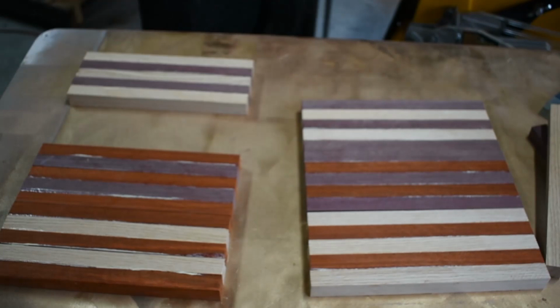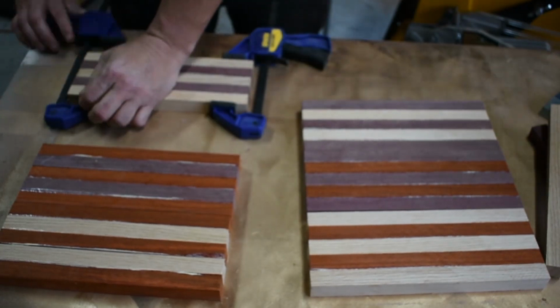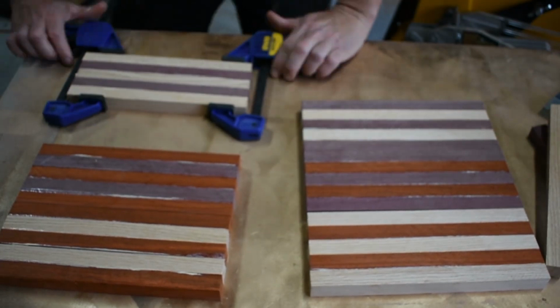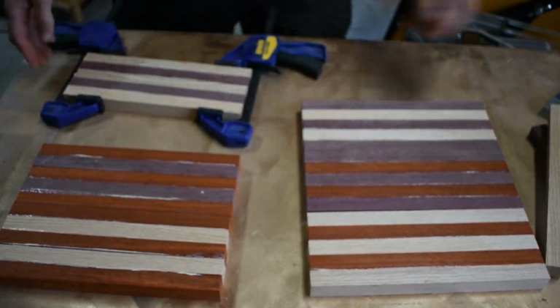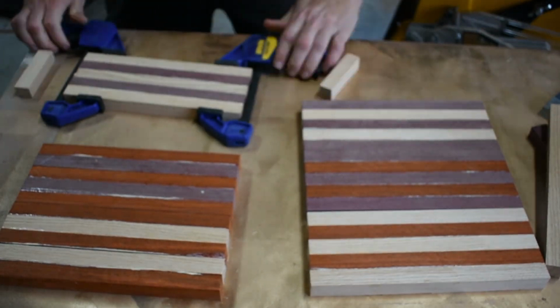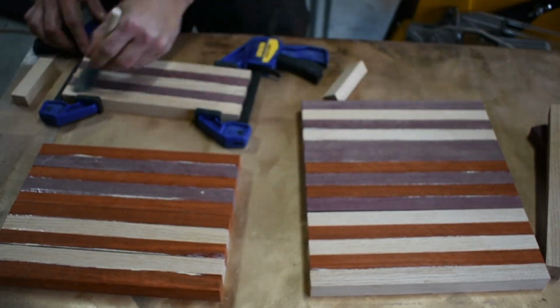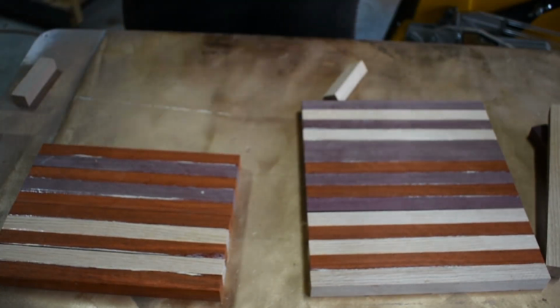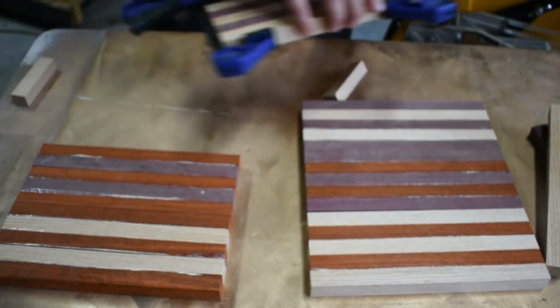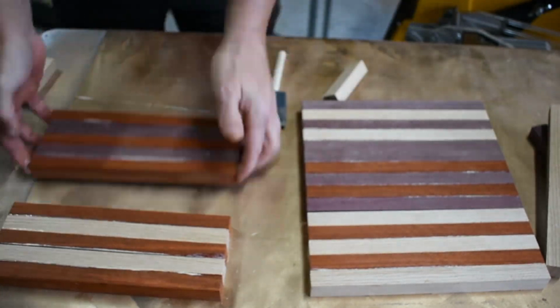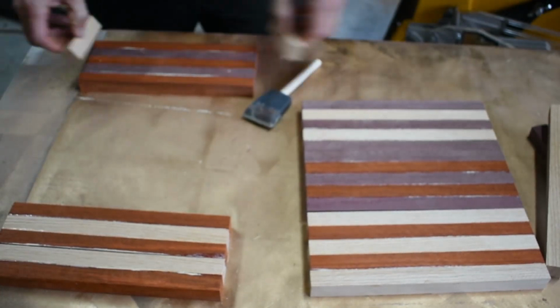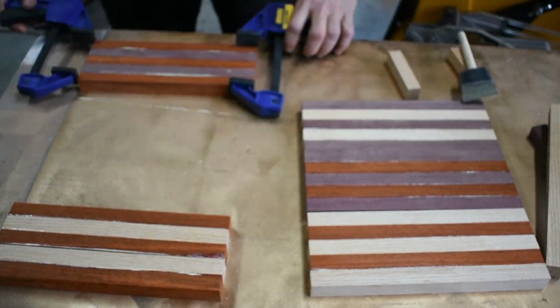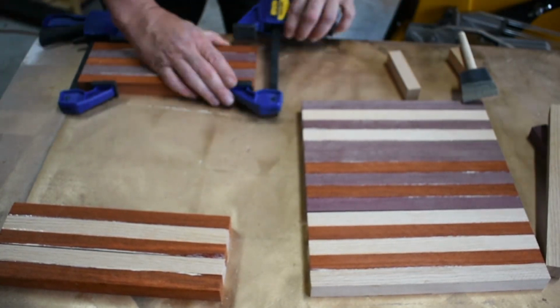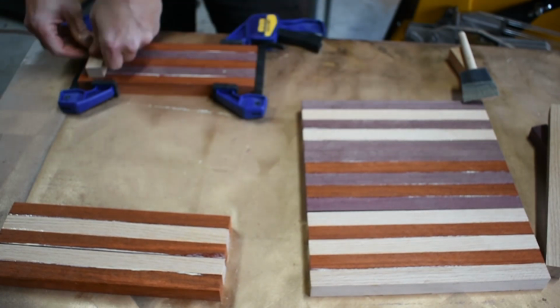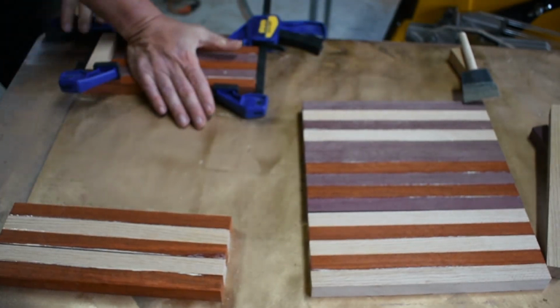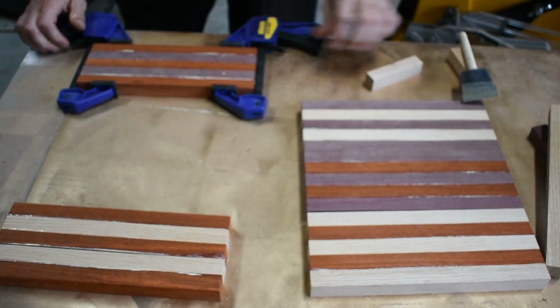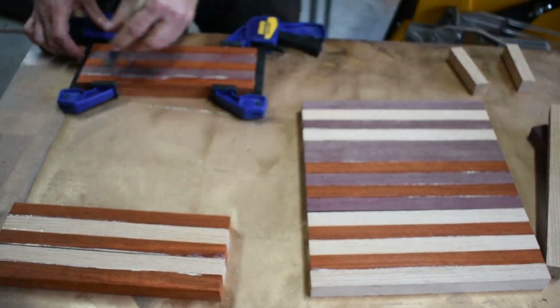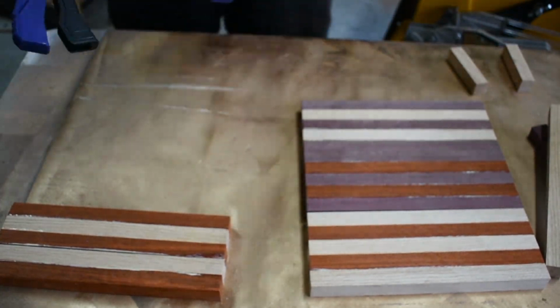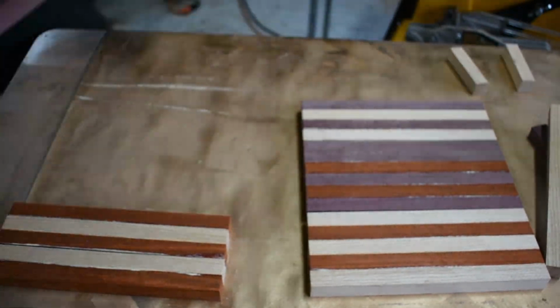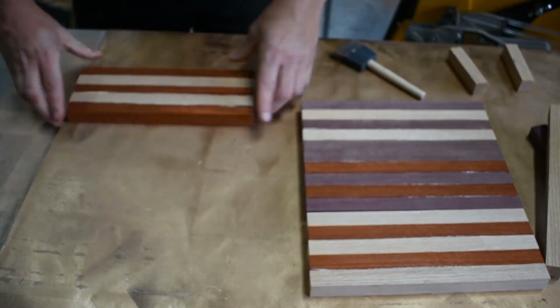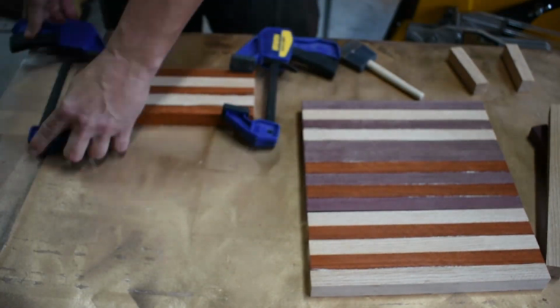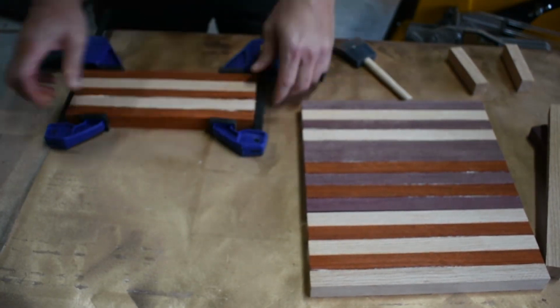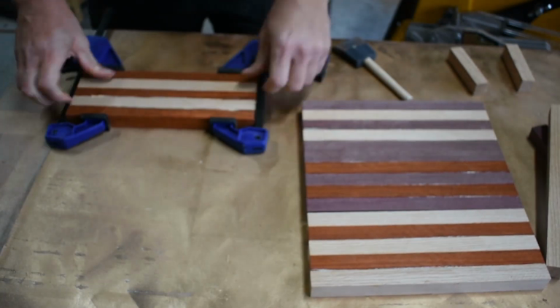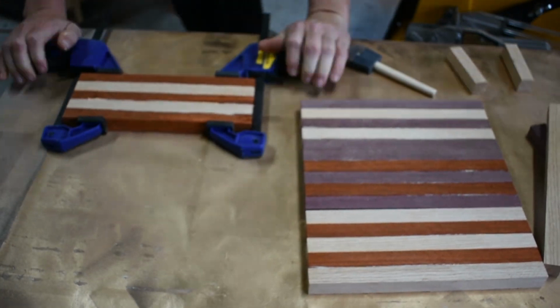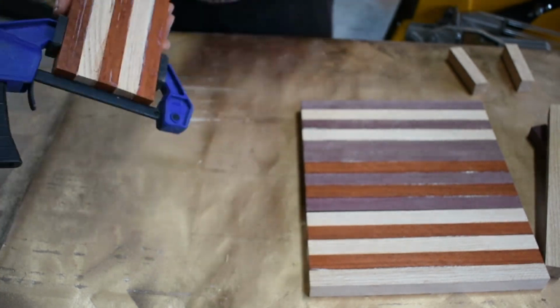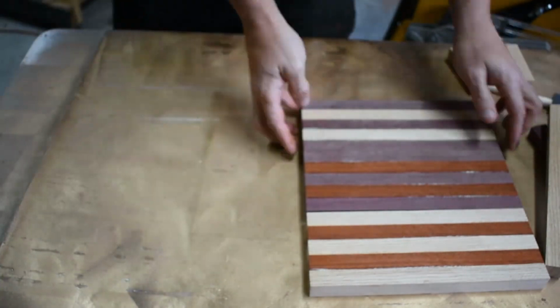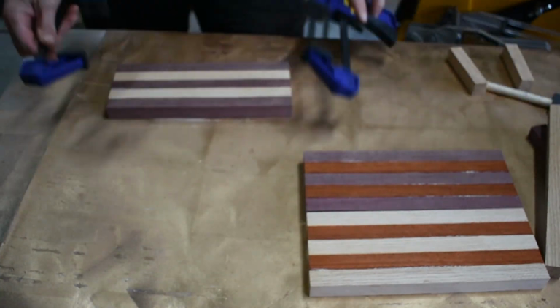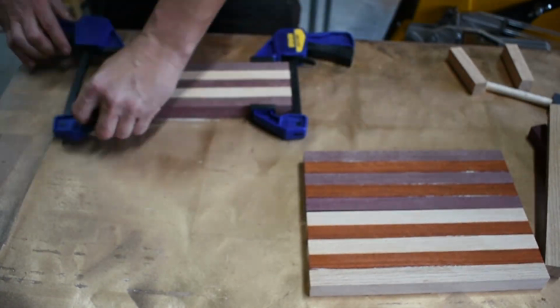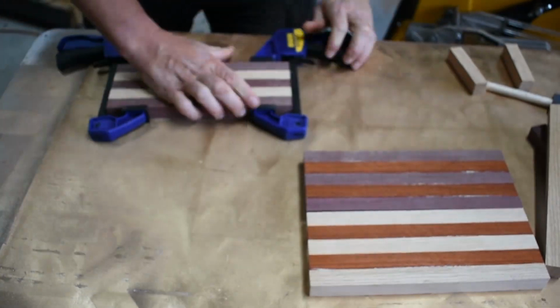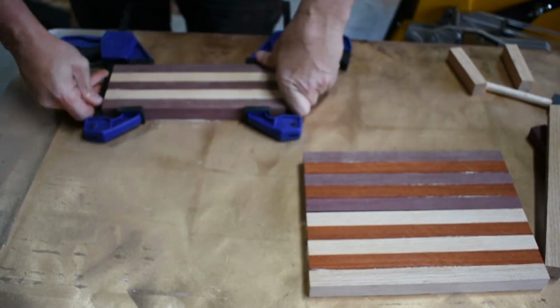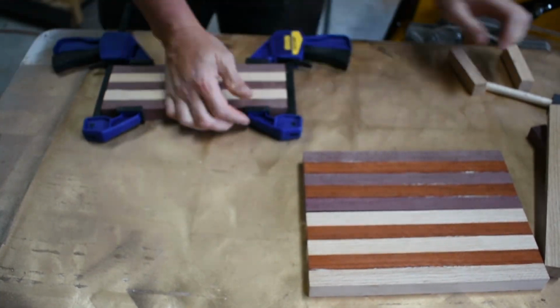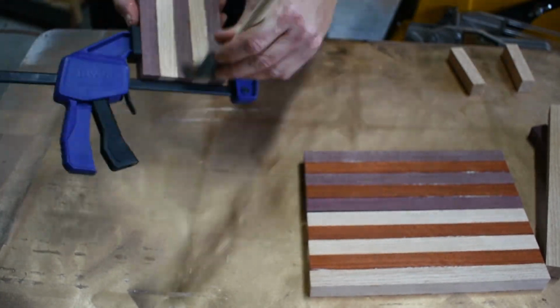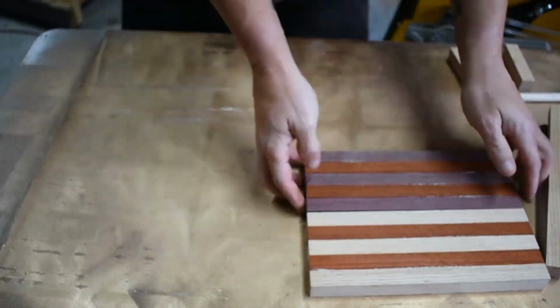As you see here, we spread the glue over and line everything up and clamp it down. It's a very simple process that can give you some pretty decent results and really pretty patterns as you can see here.